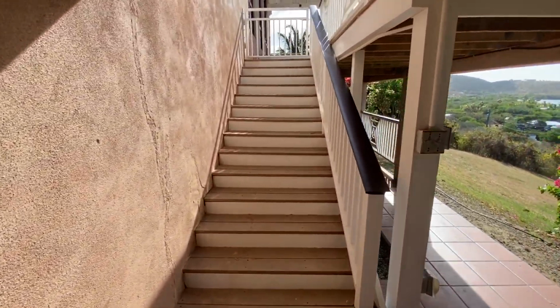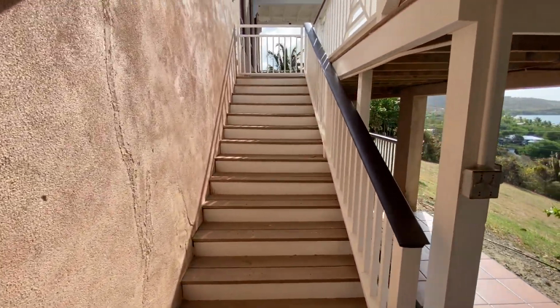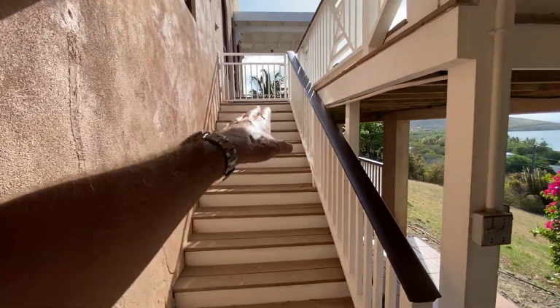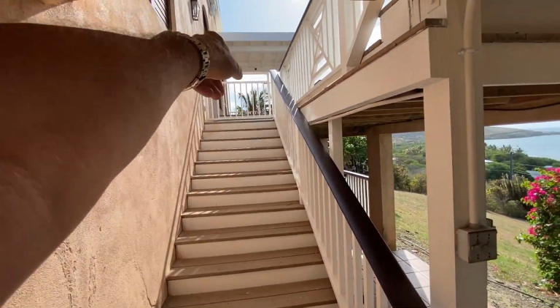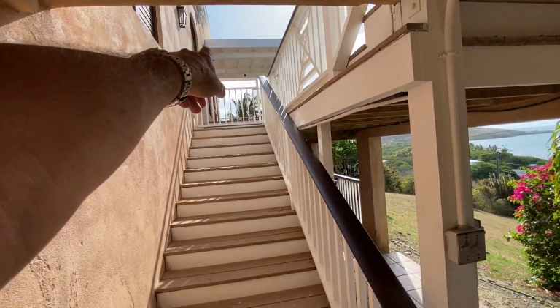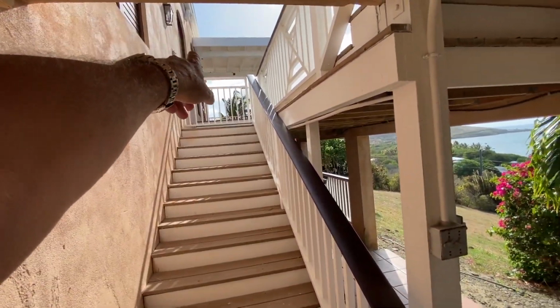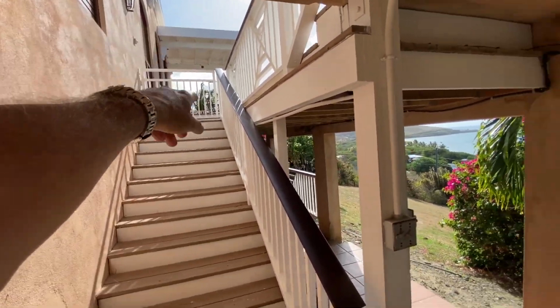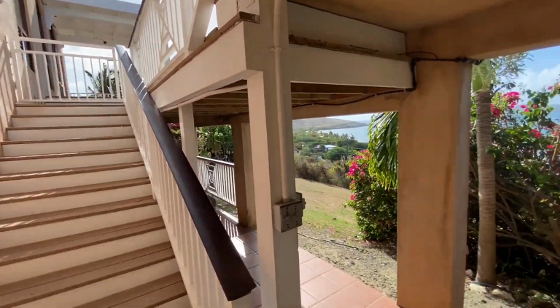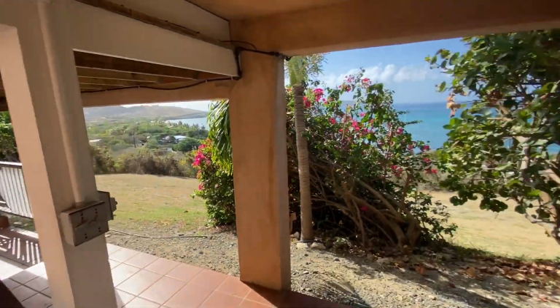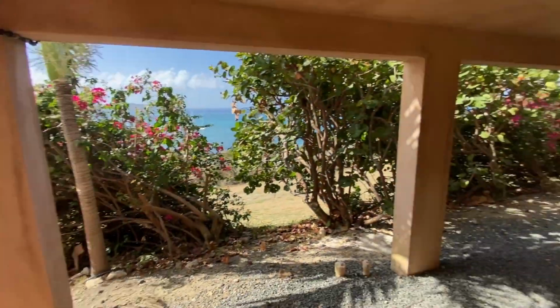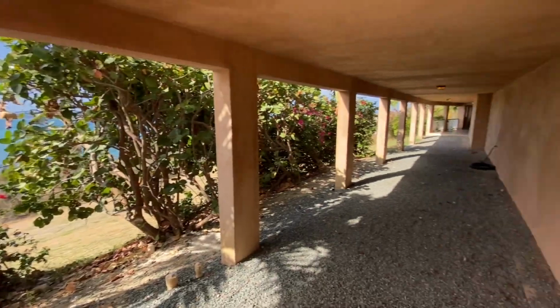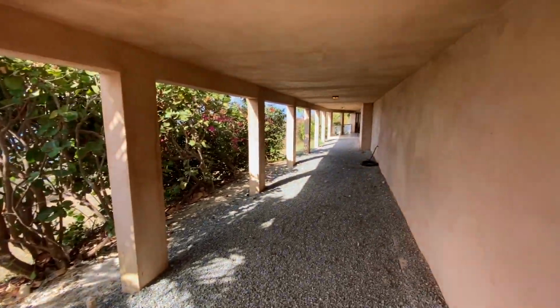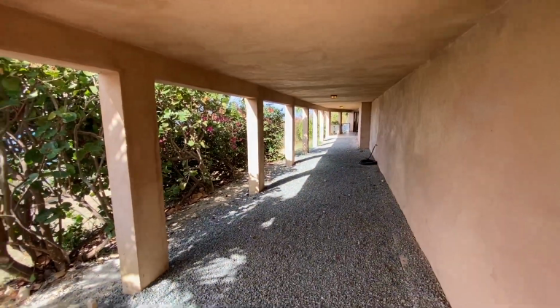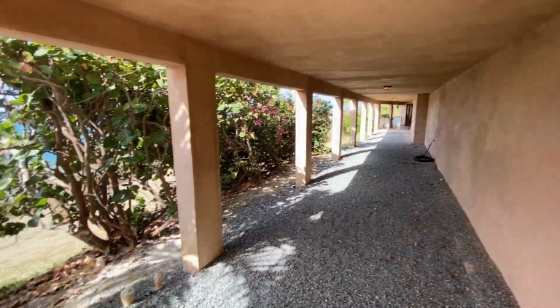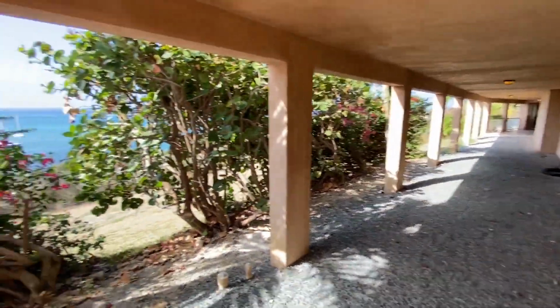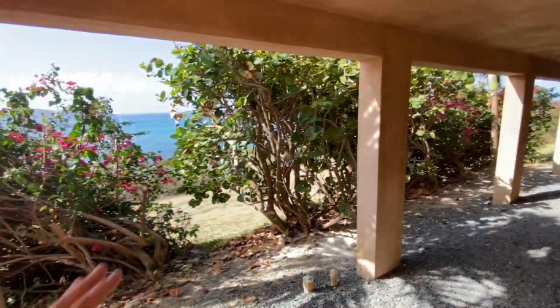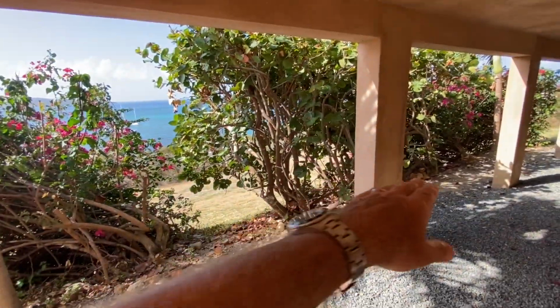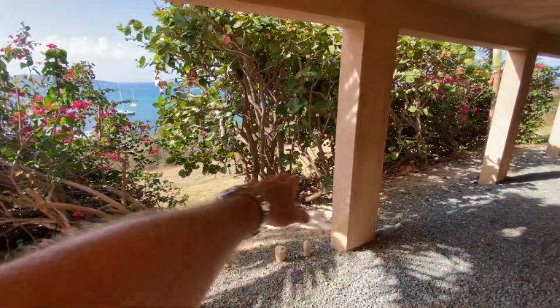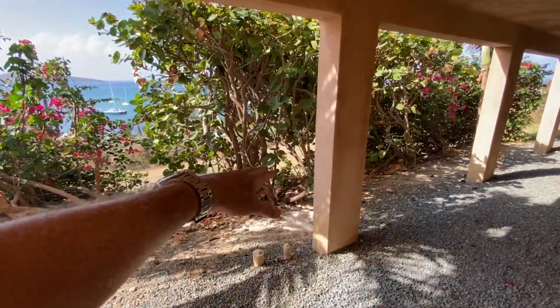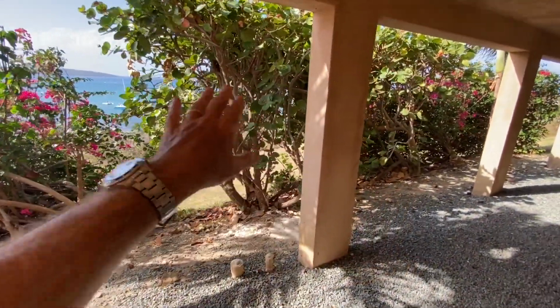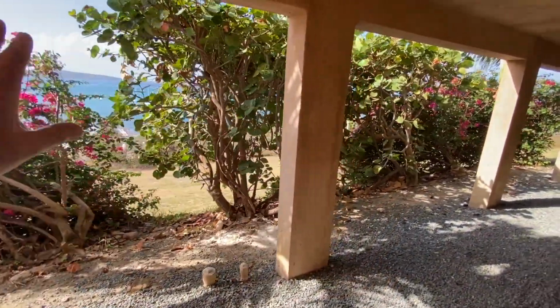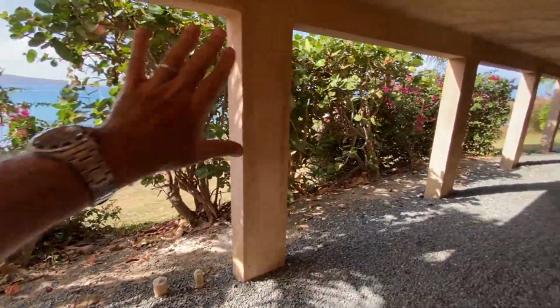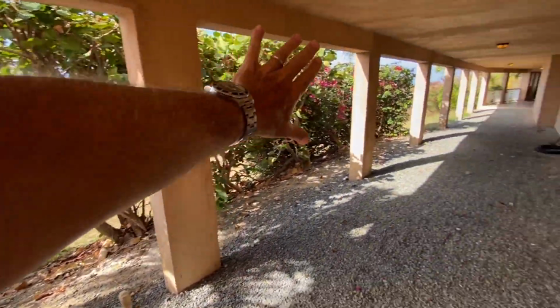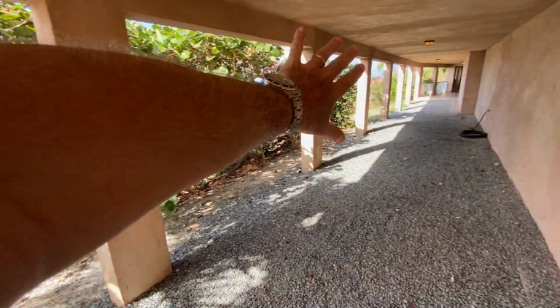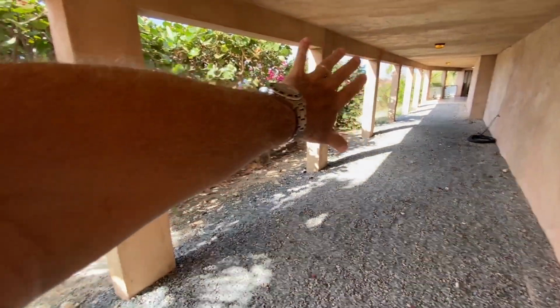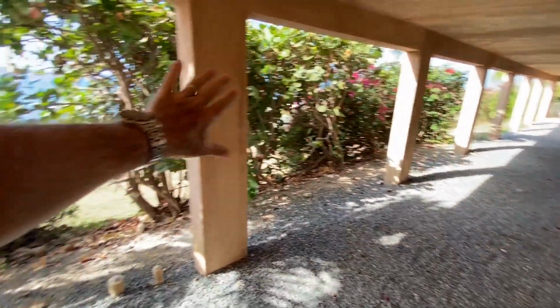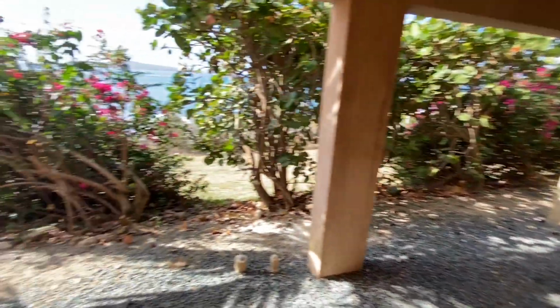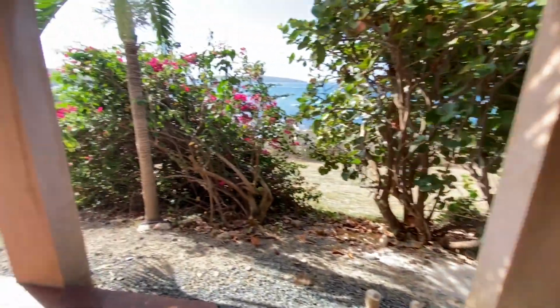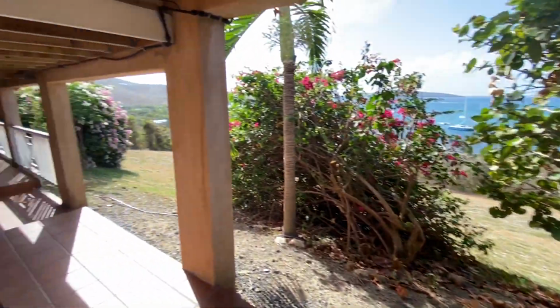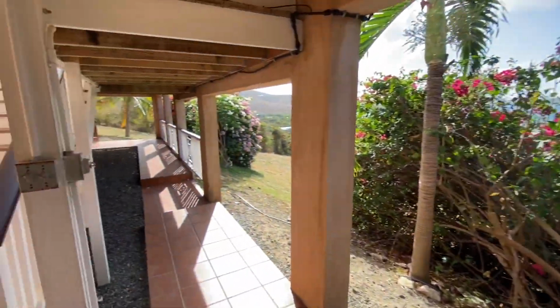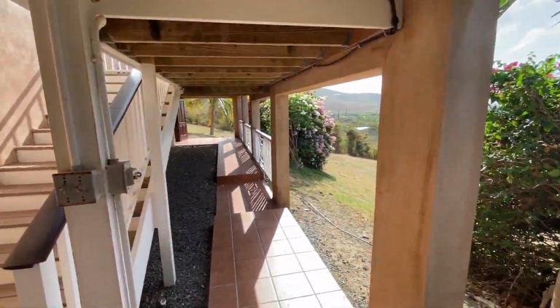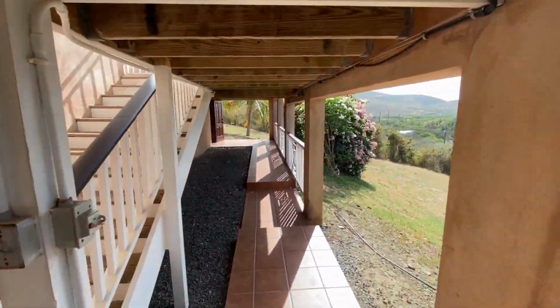Back up to the master bedroom patio there. I think for a gym this would be fantastic — cut the sea grapes down, put big glass here, fully air-conditioned gym with an awesome view.